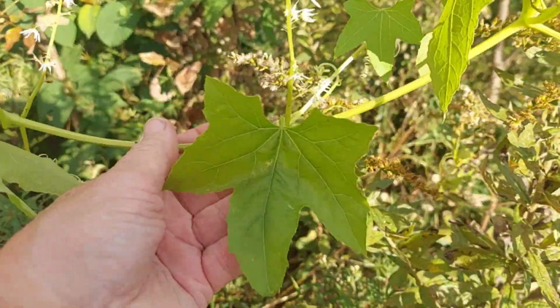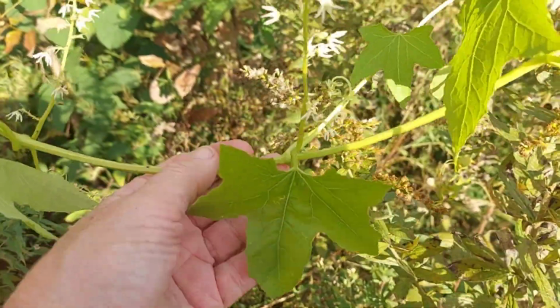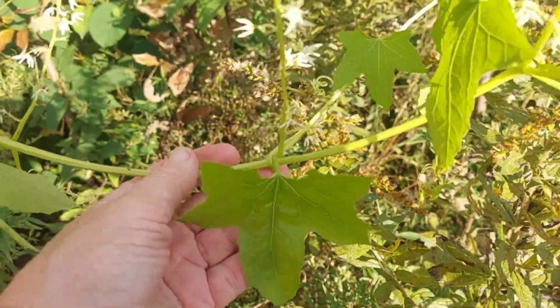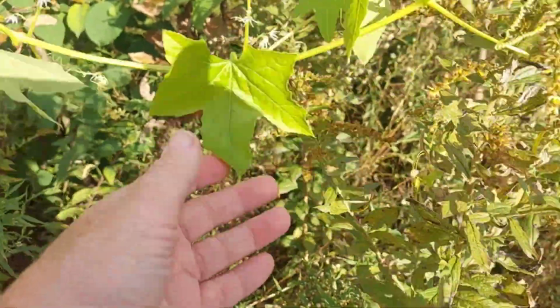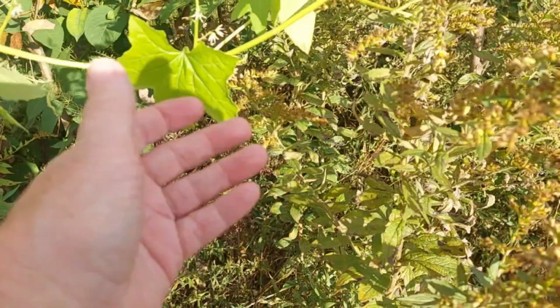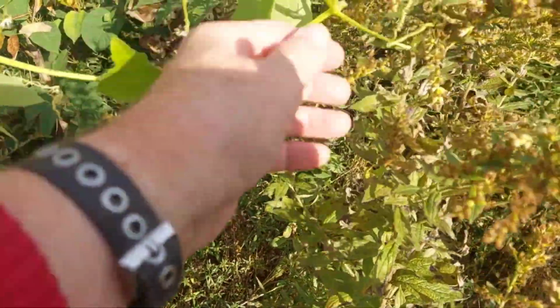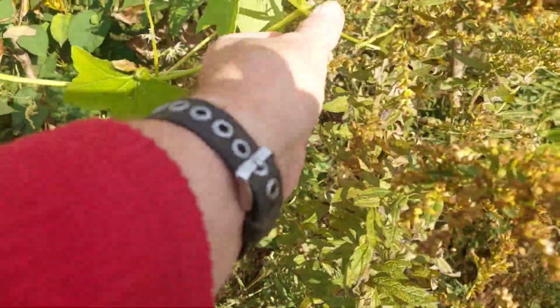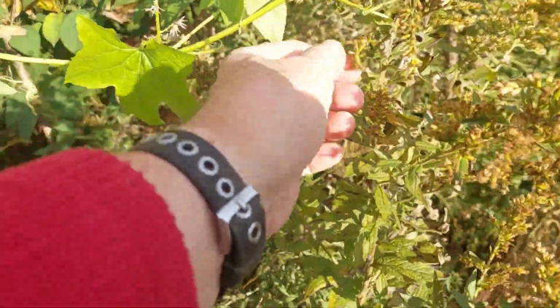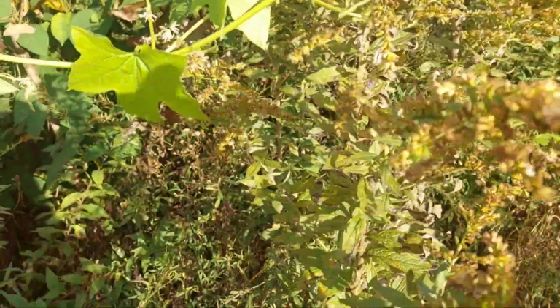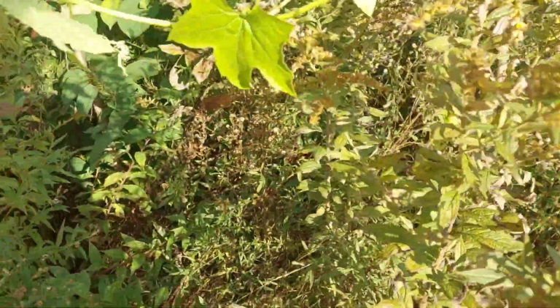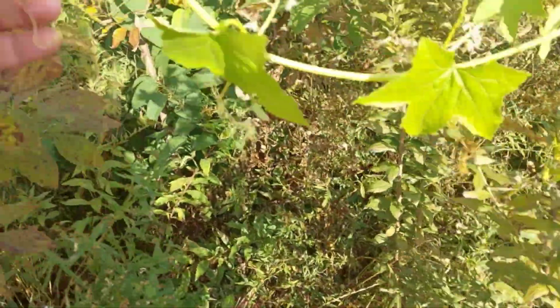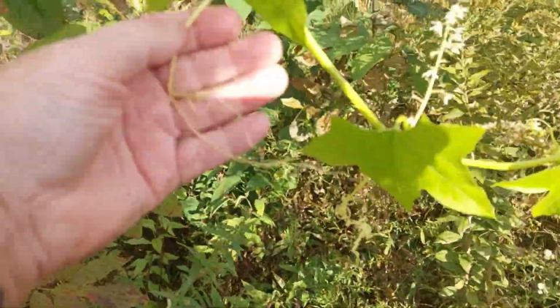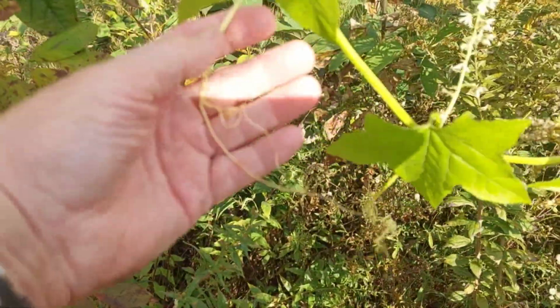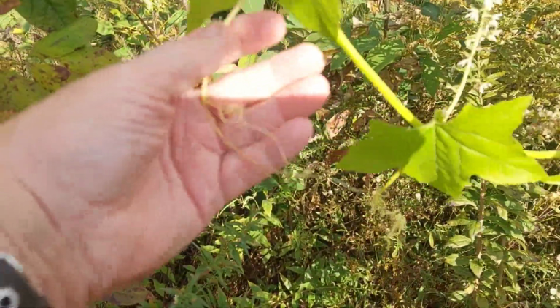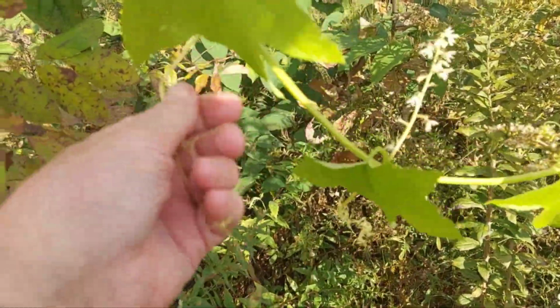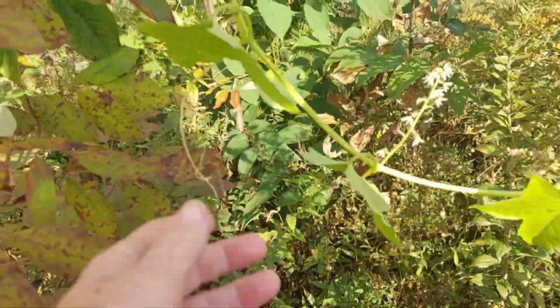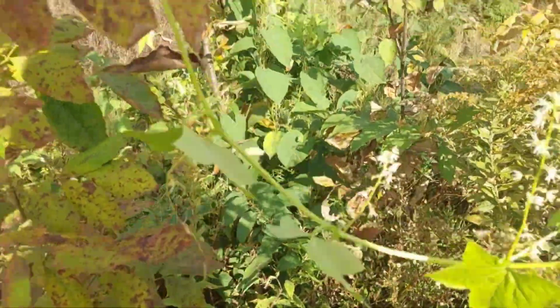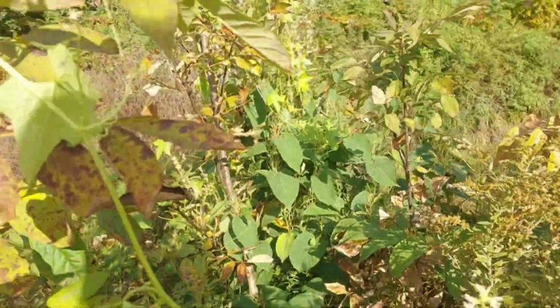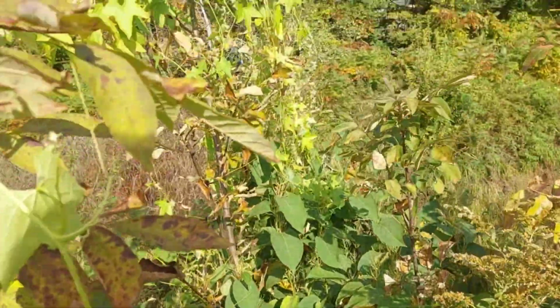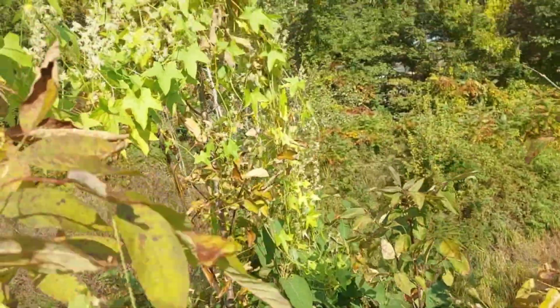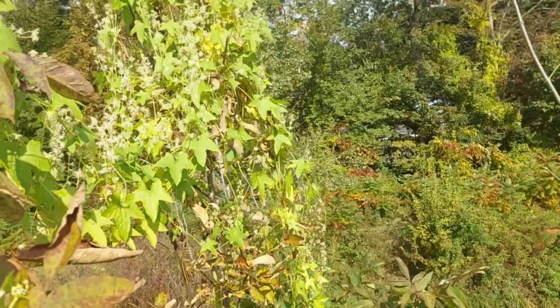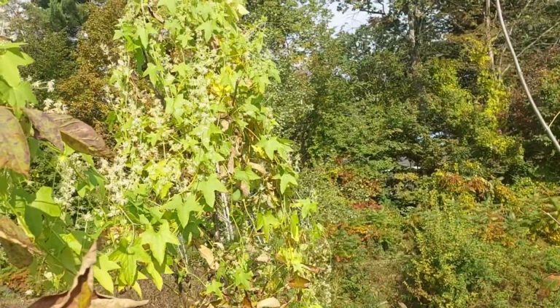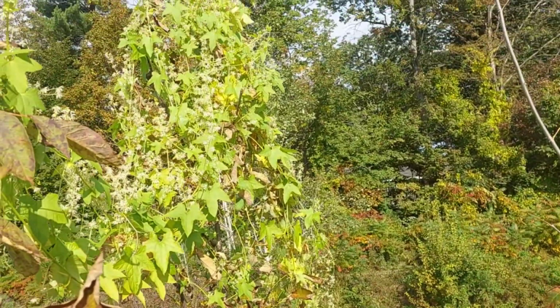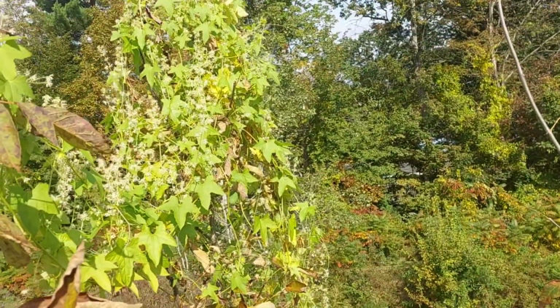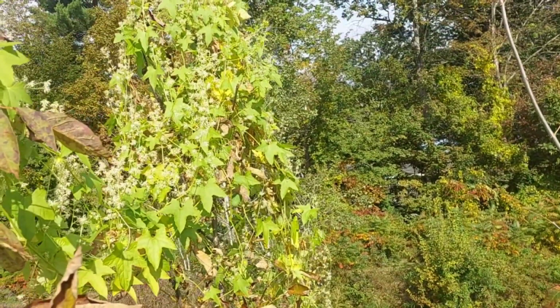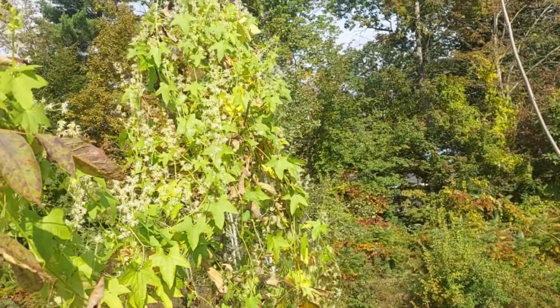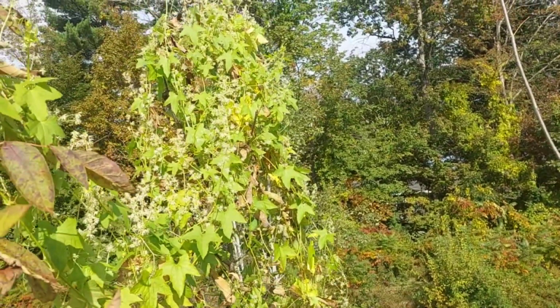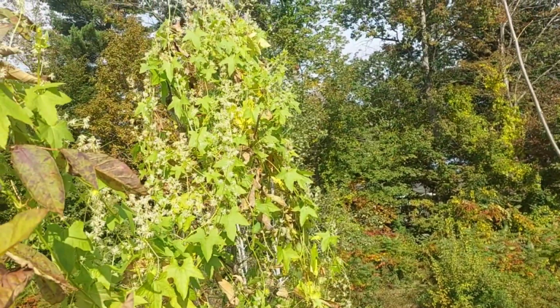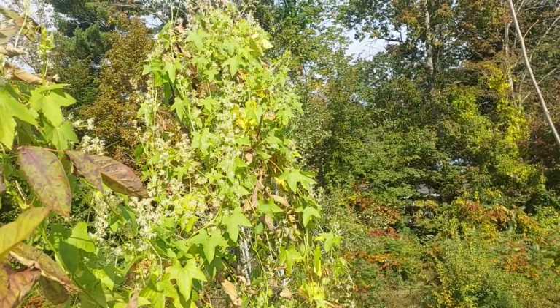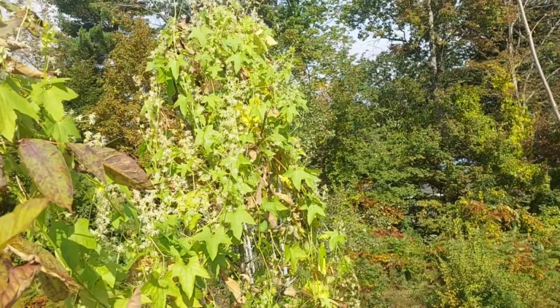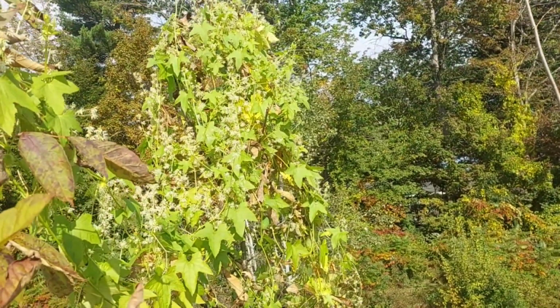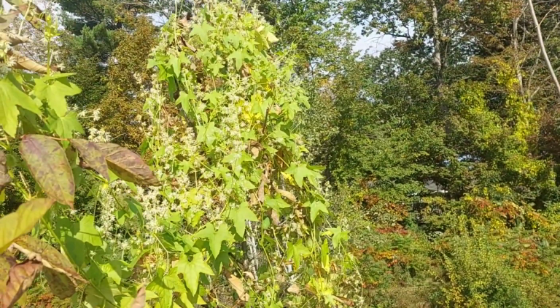It has the little vine type things. And you can see right here on this tree — it's out-competed the tree for sun.